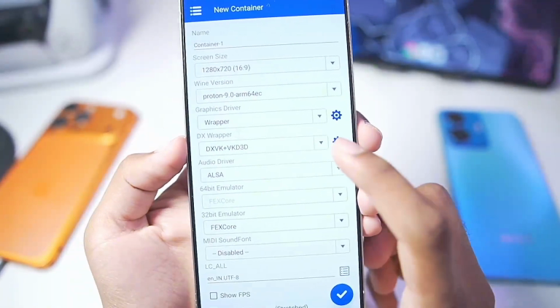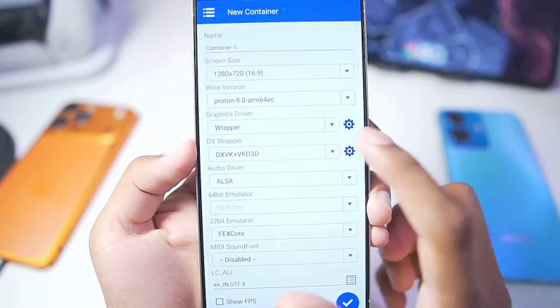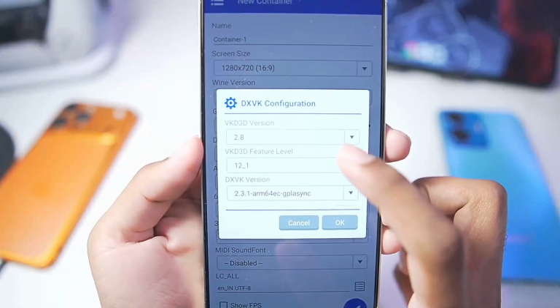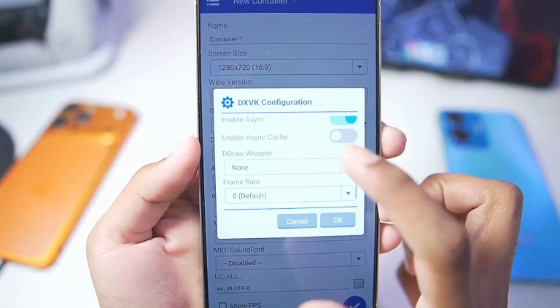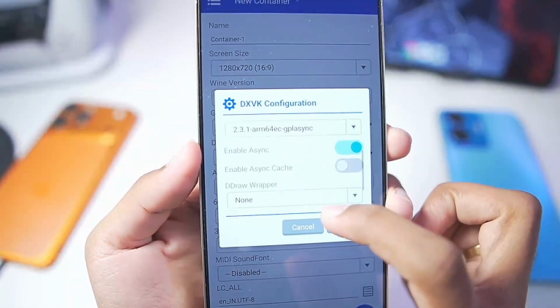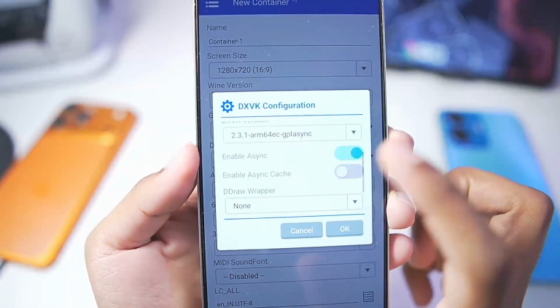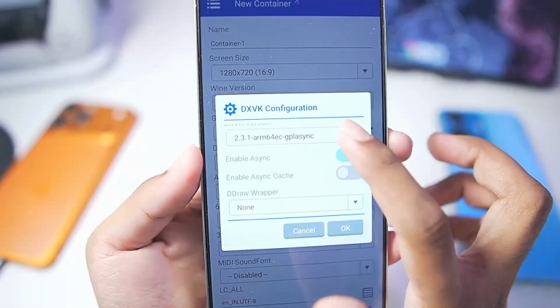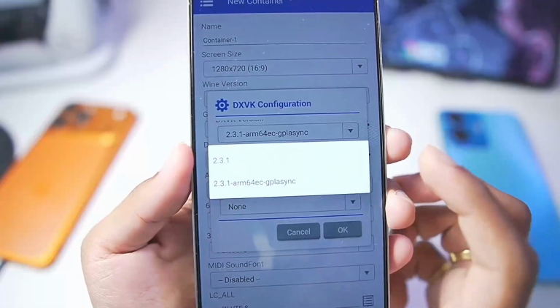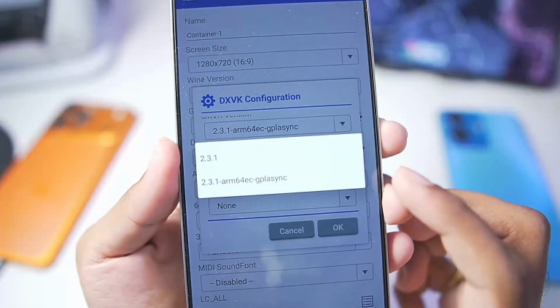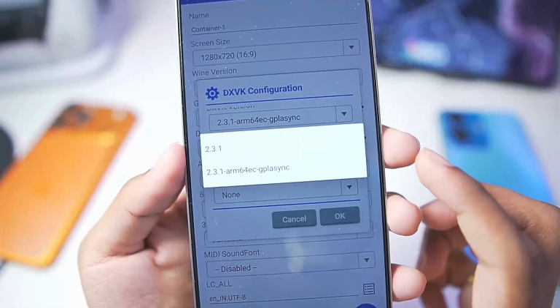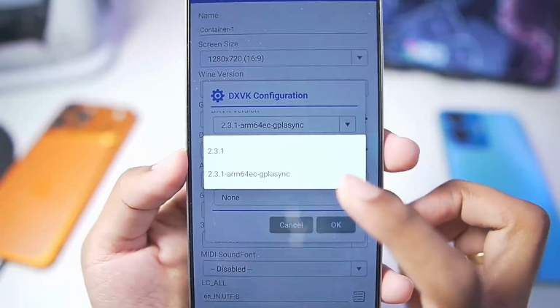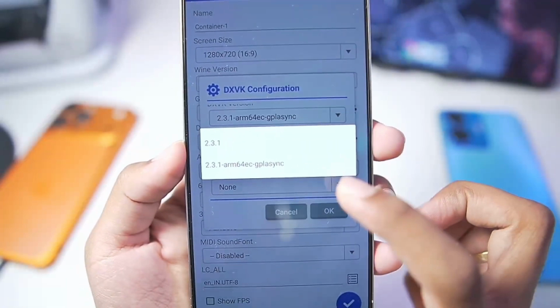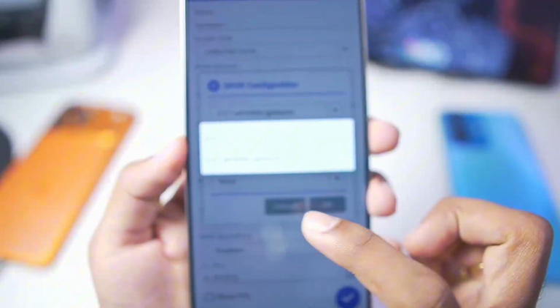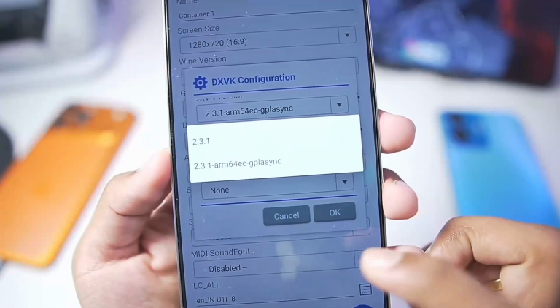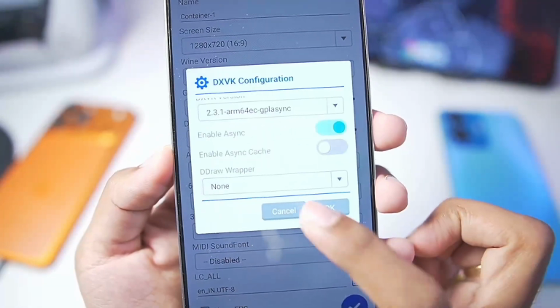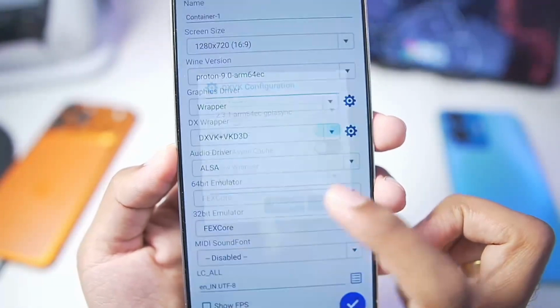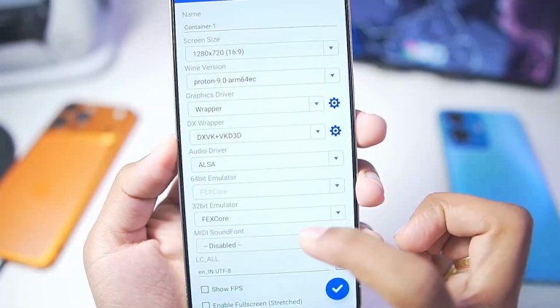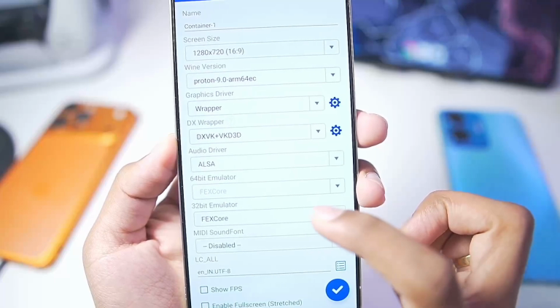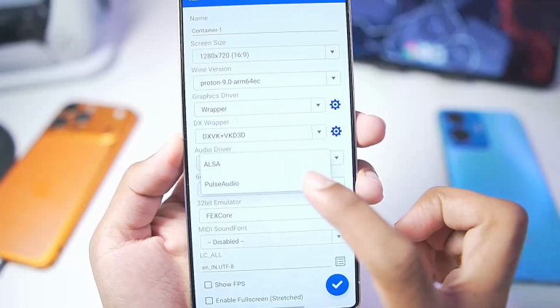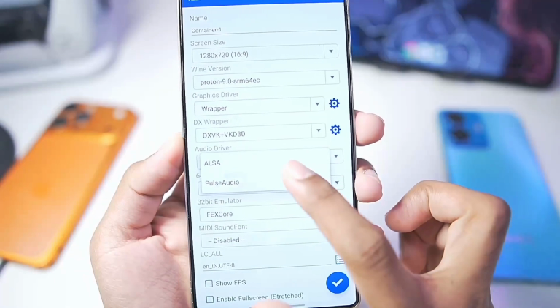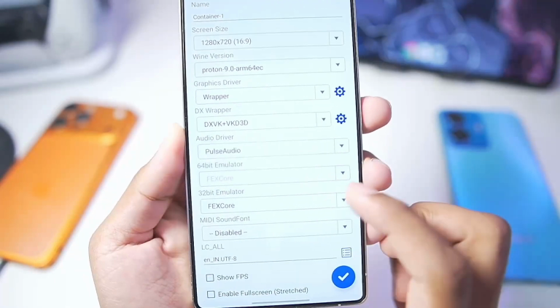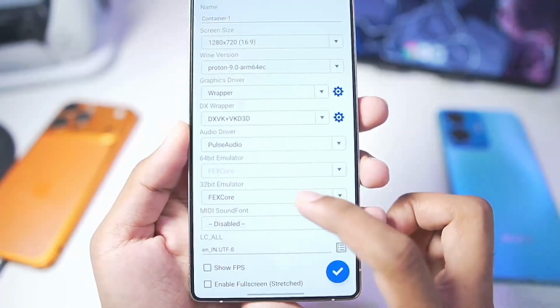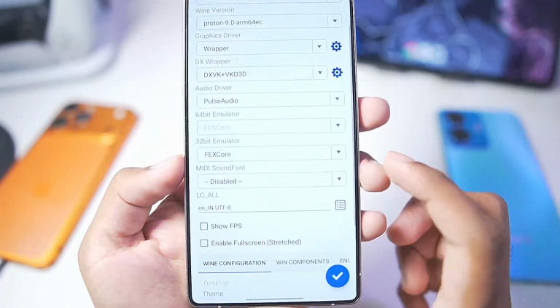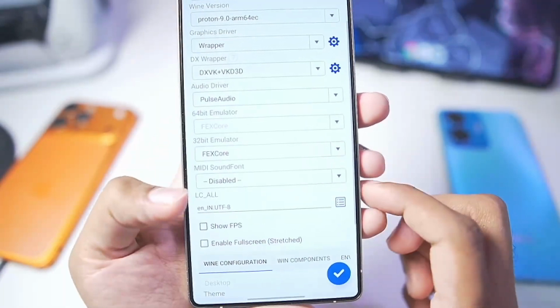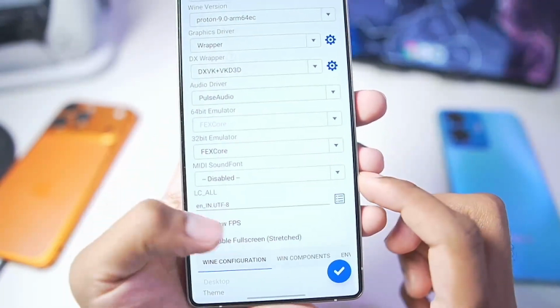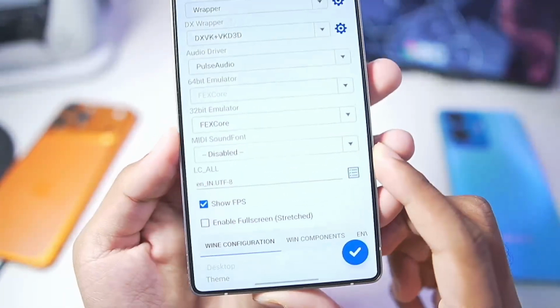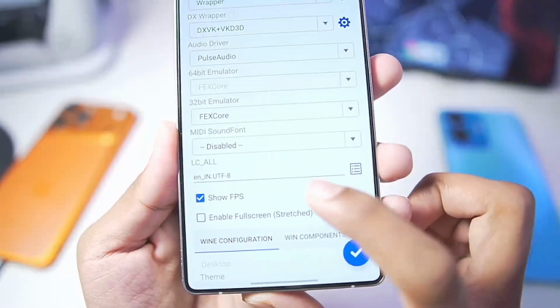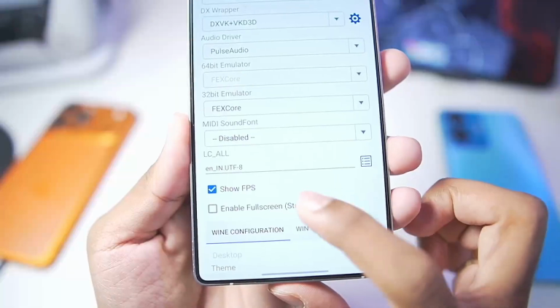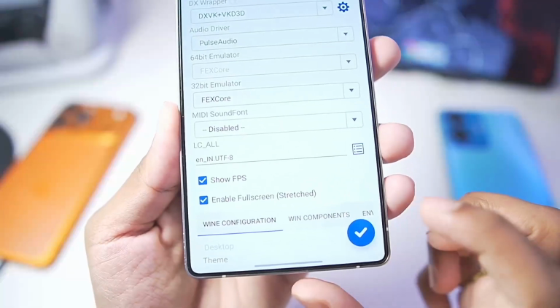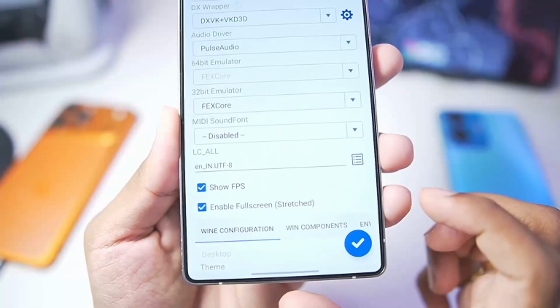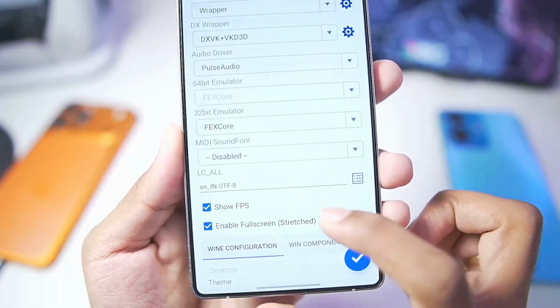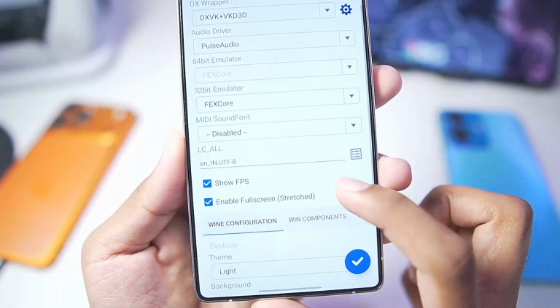If your DX wrapper doesn't work properly or if your games do not boot, you can go with the 2.3.1 default DXVK wrapper instead. In terms of audio driver, set it to PulseAudio. Also select the show FPS option and enable the full screen aspect ratio.